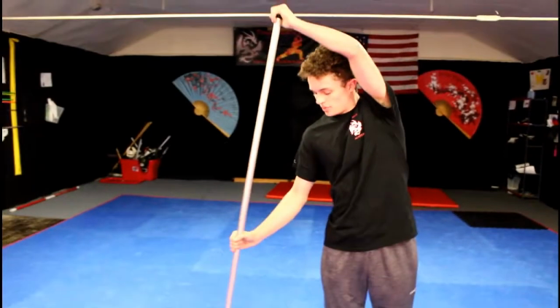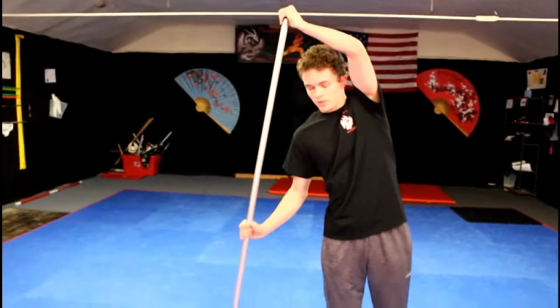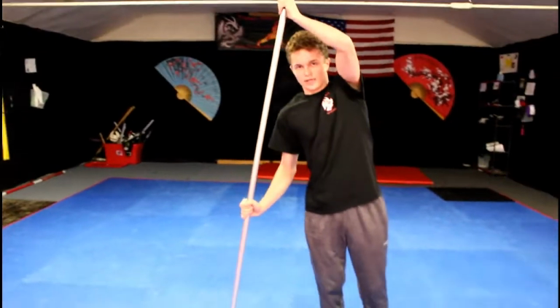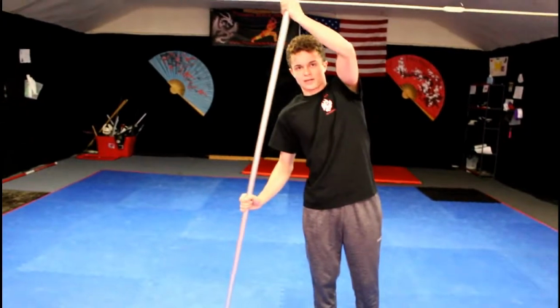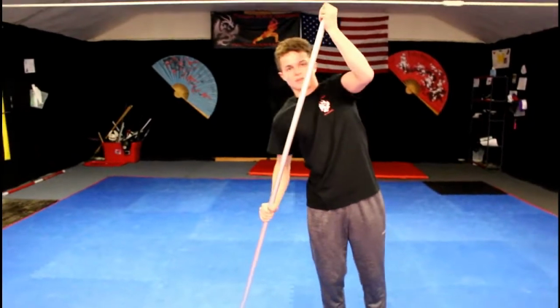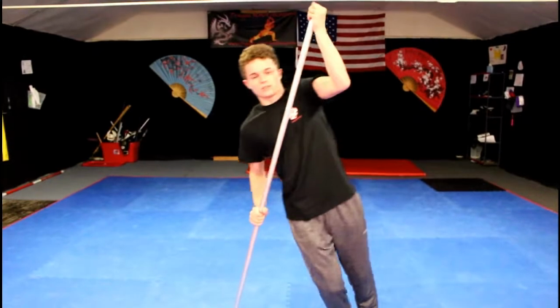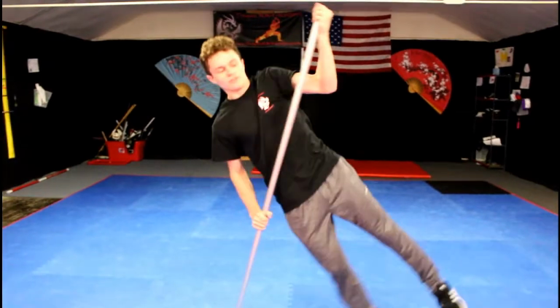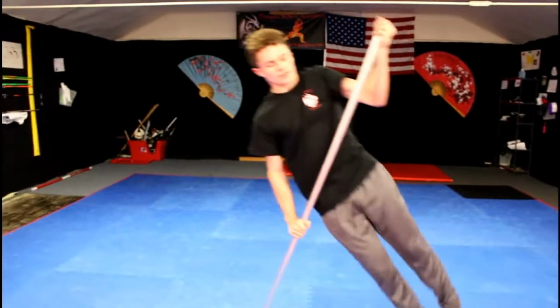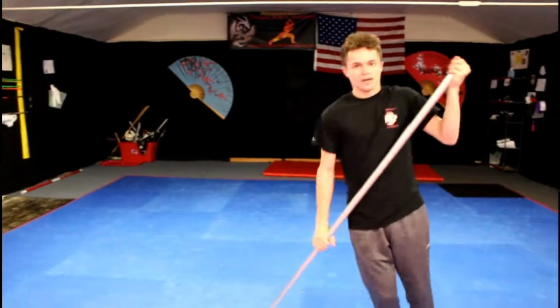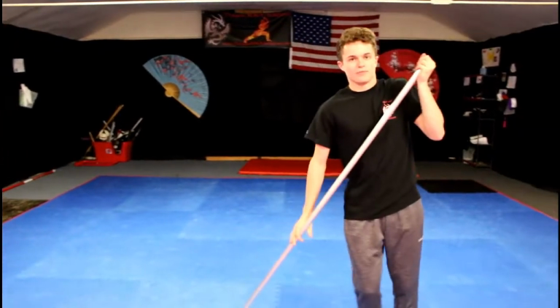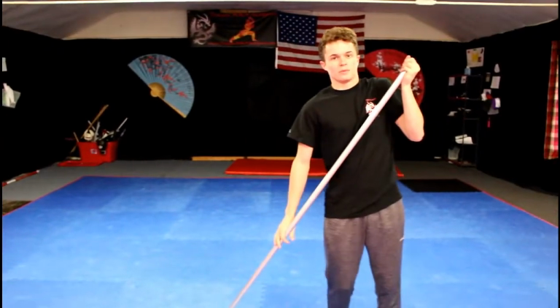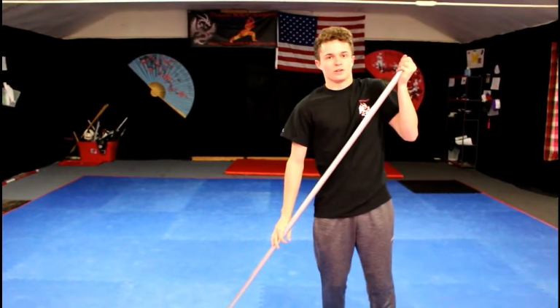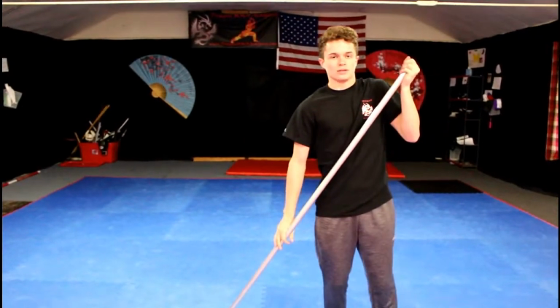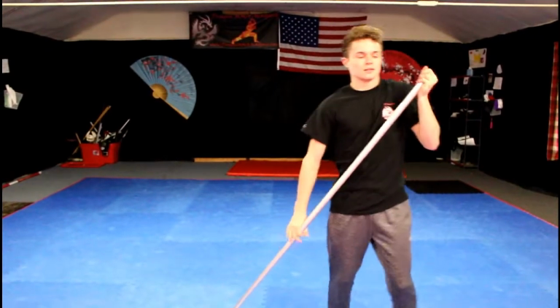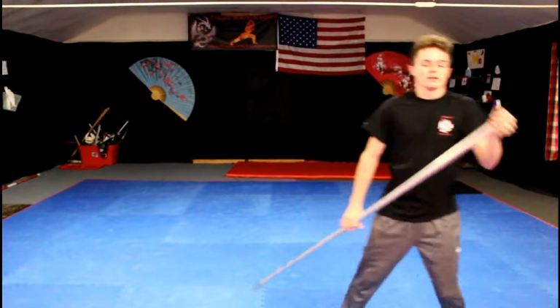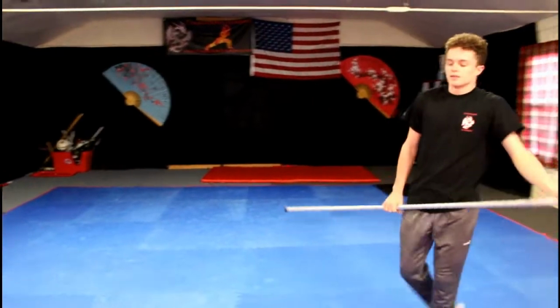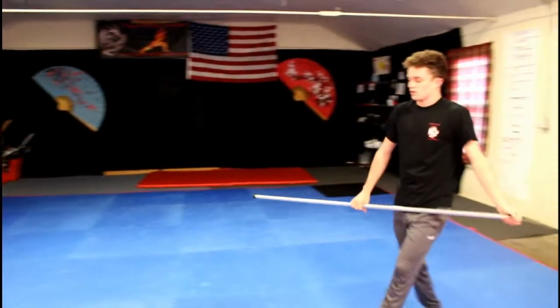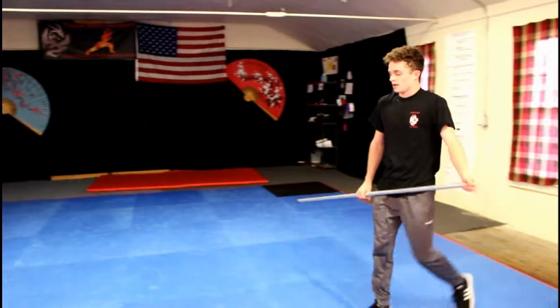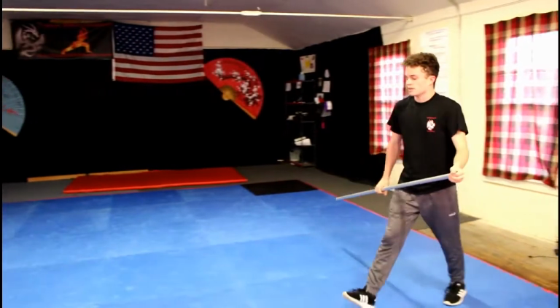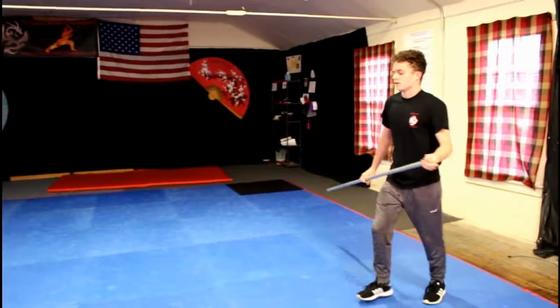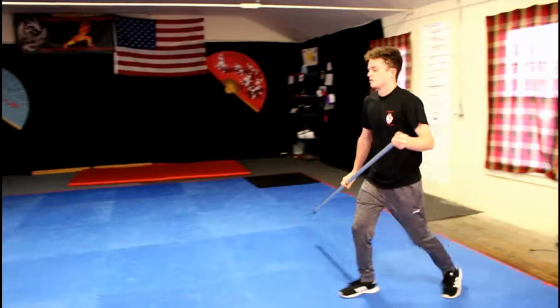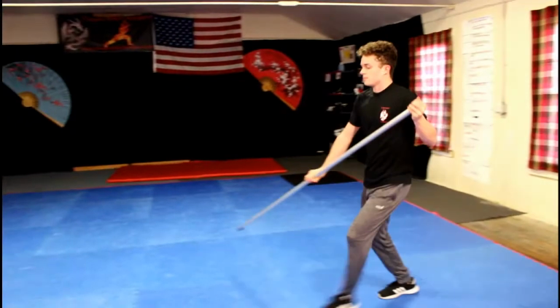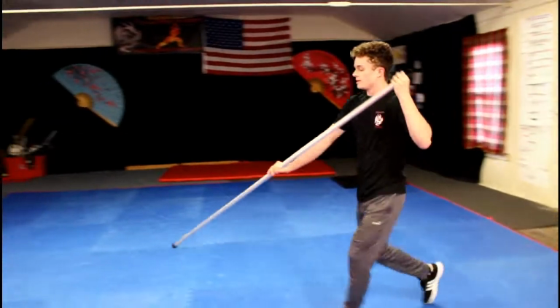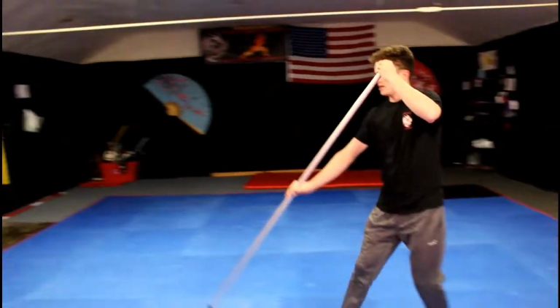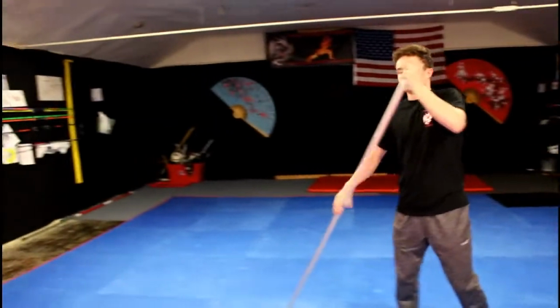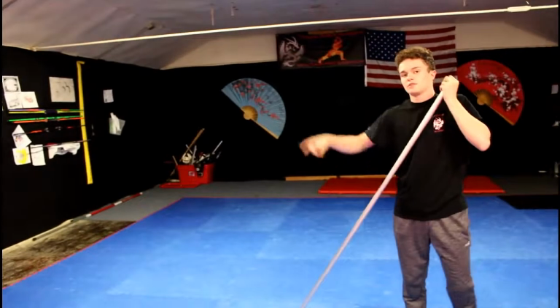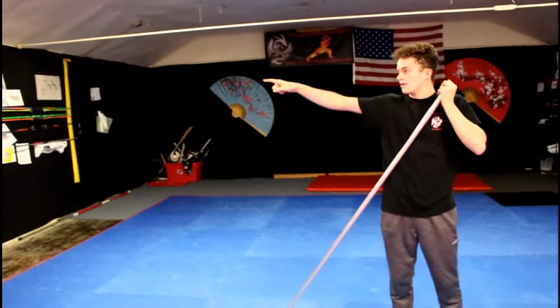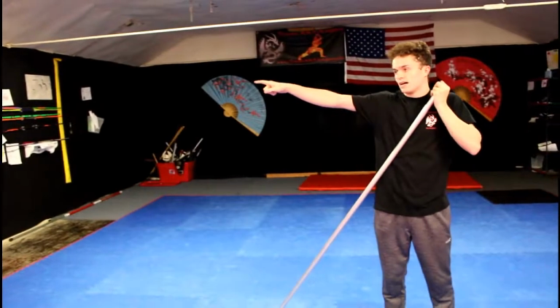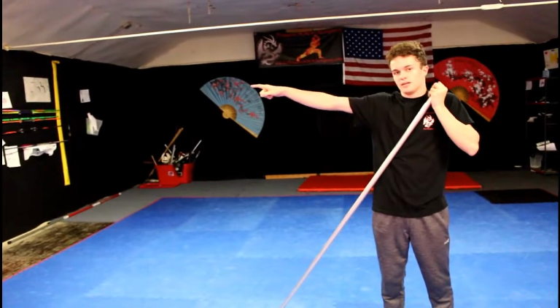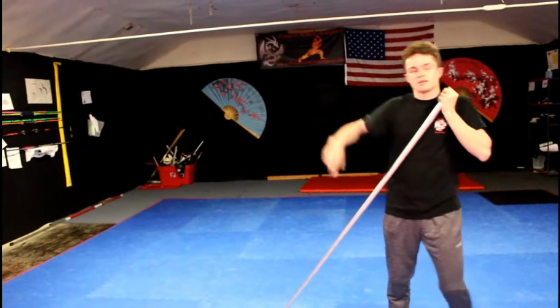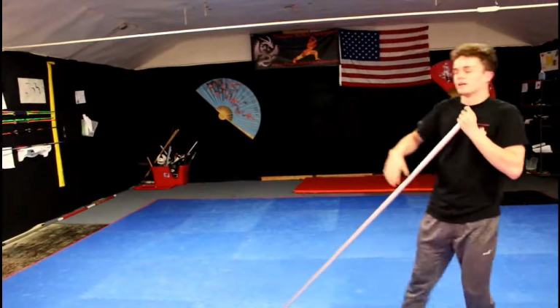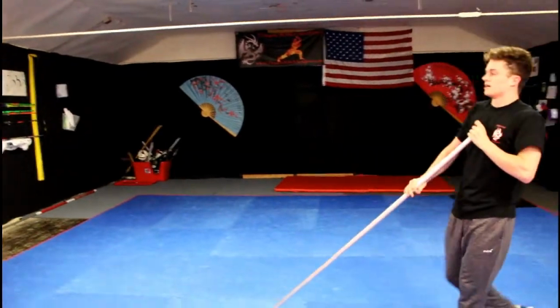You'll be able to put your weight up and kind of lift yourself up first before you can do this. Then when you run, you're going to want to jump and try to lift yourself out sideways and then kick.